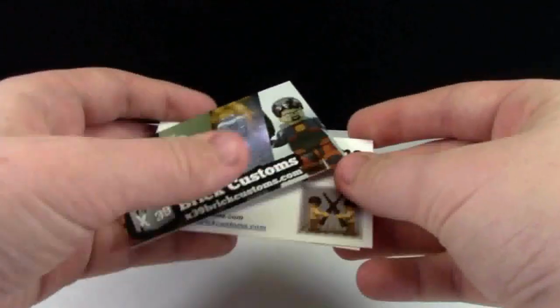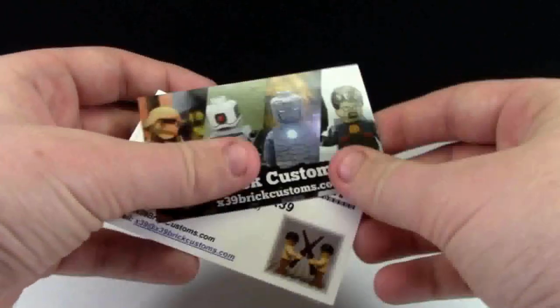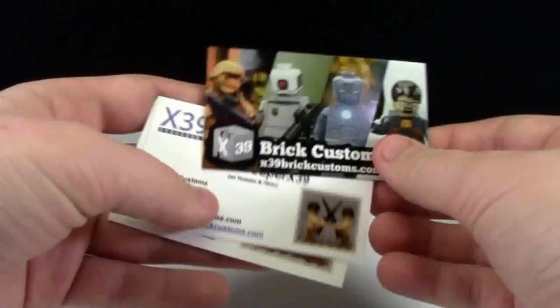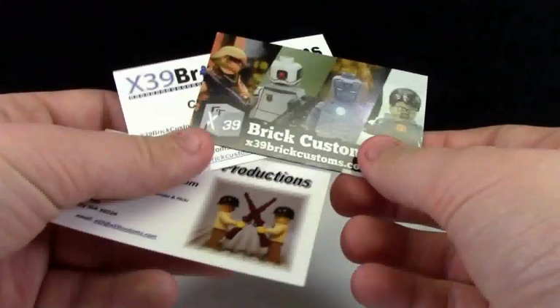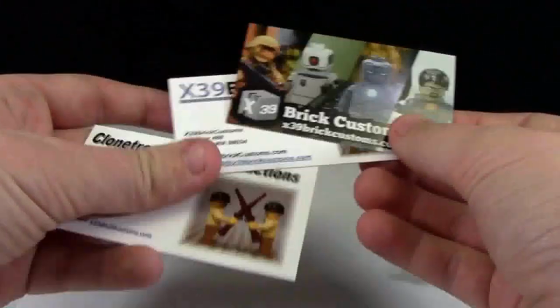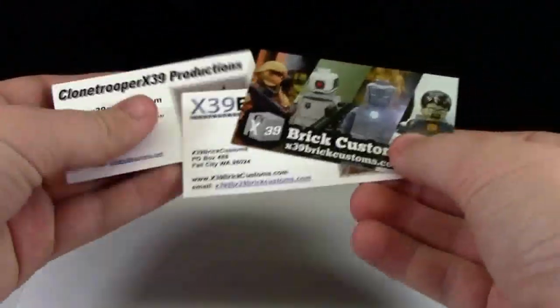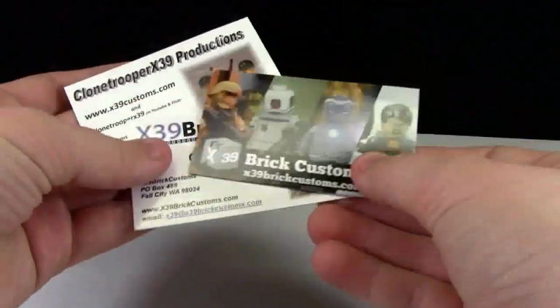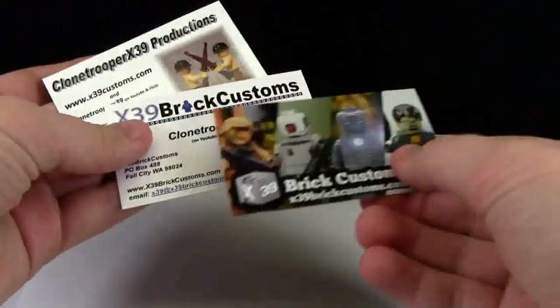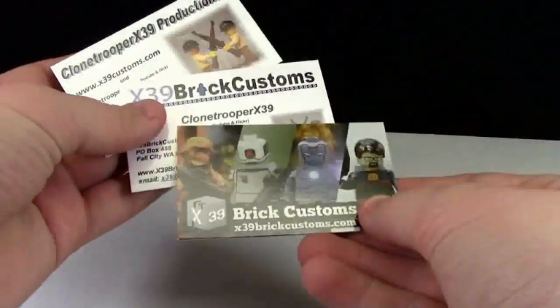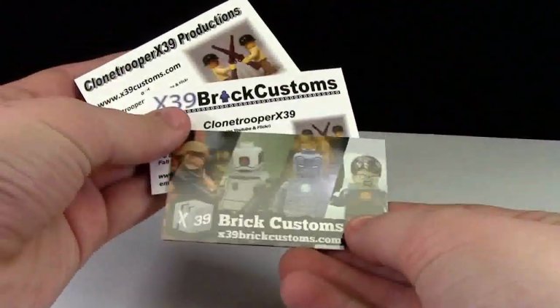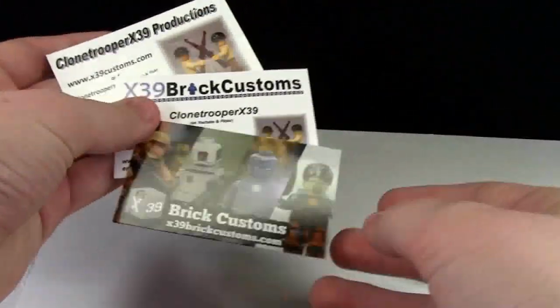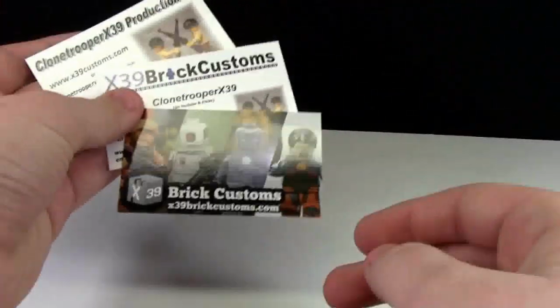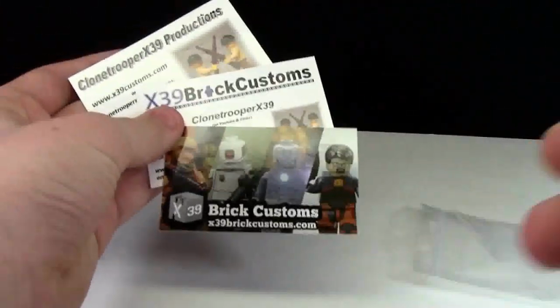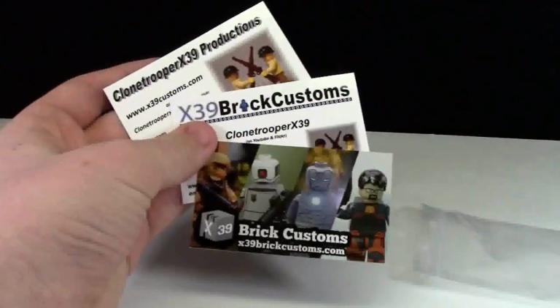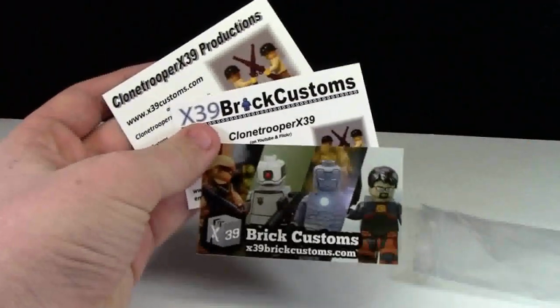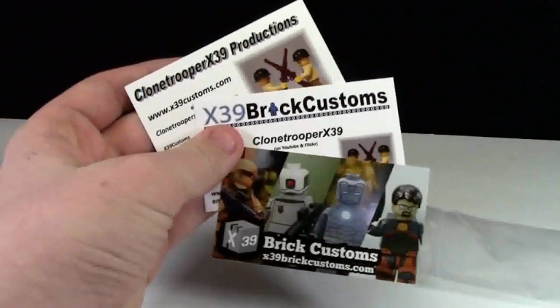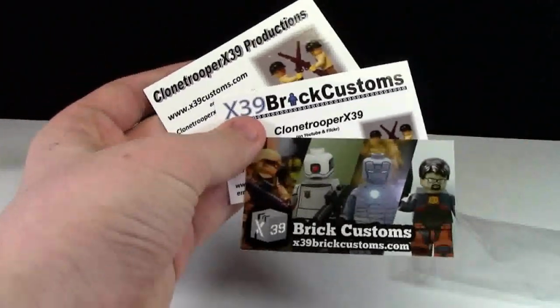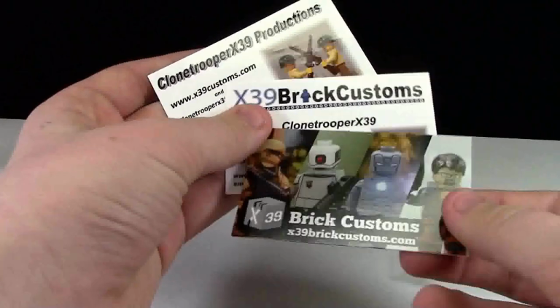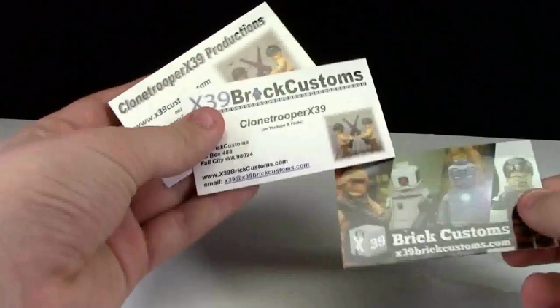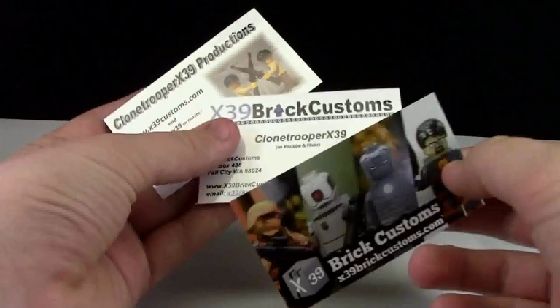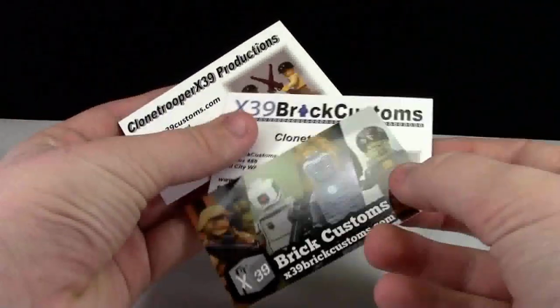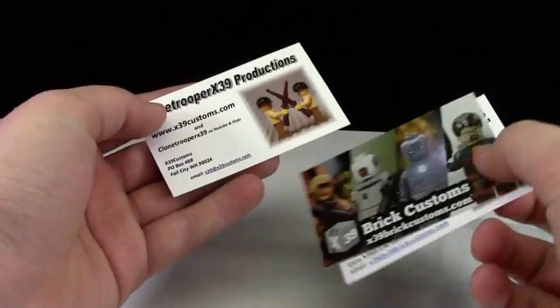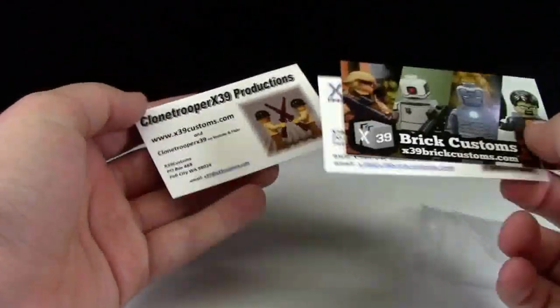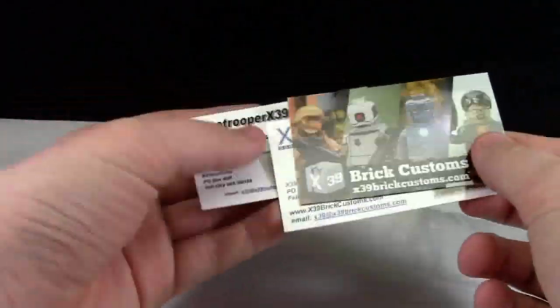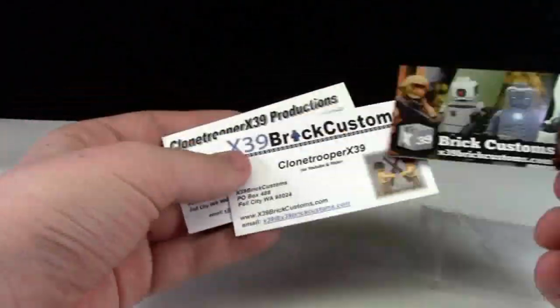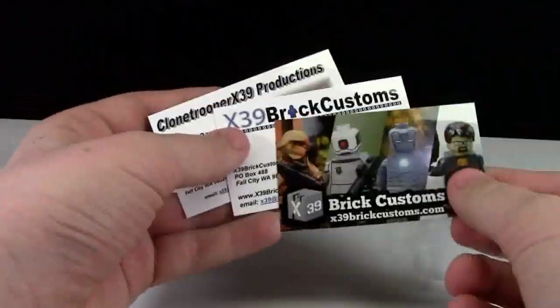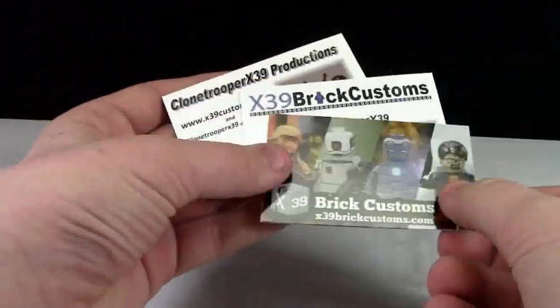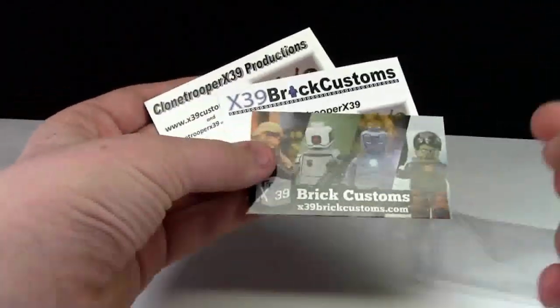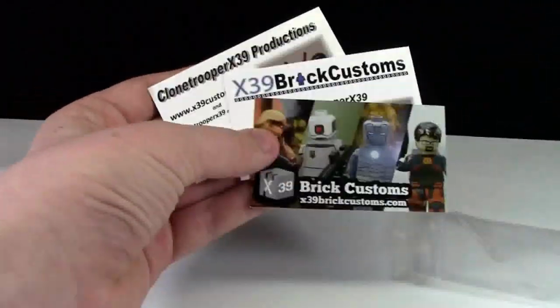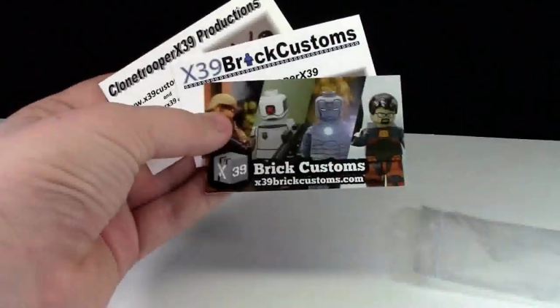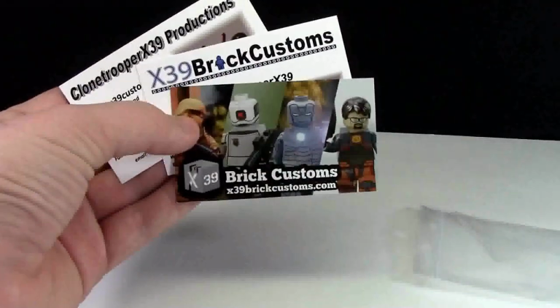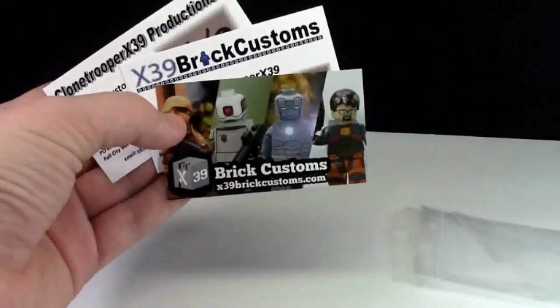With the paper stuff, we got some of his business cards. He's got quite a few — it looks like he's gone through a lot of different business card designs in the past couple of years, and they're all actually really cool. This one's my favorite.